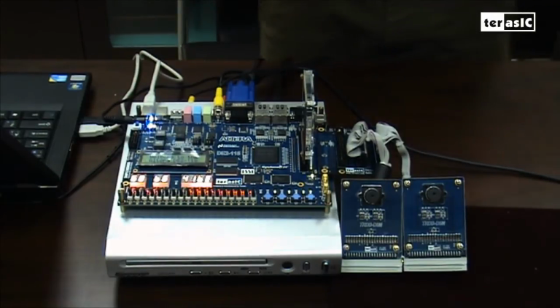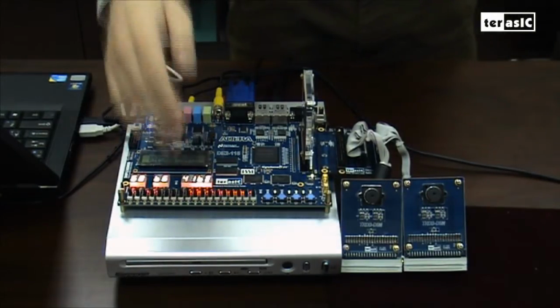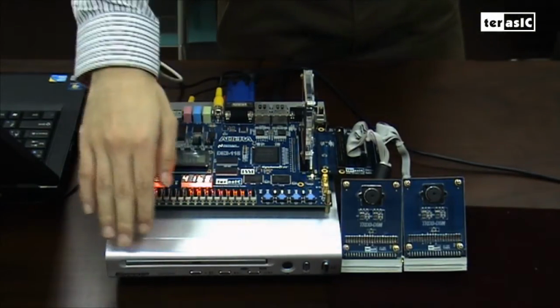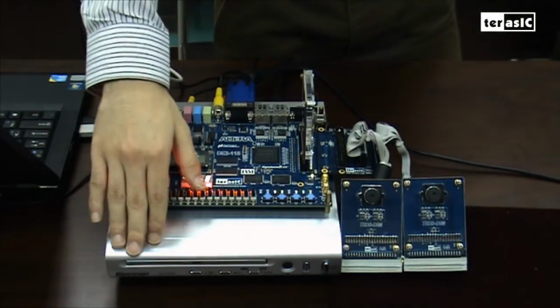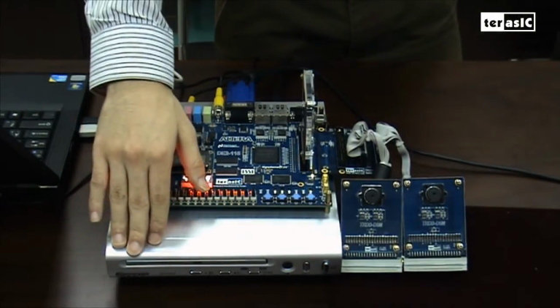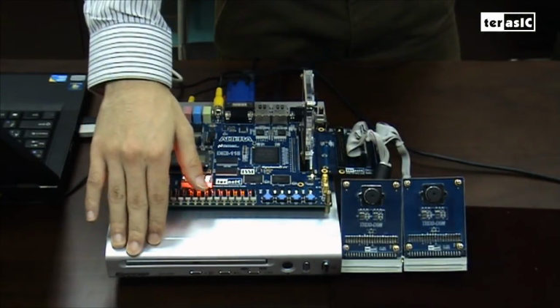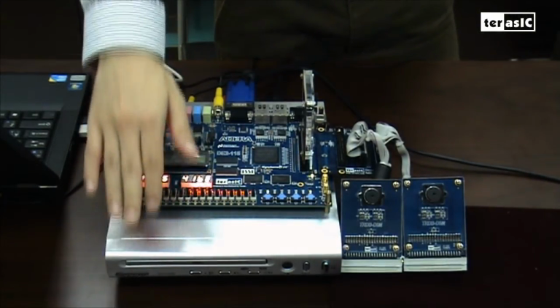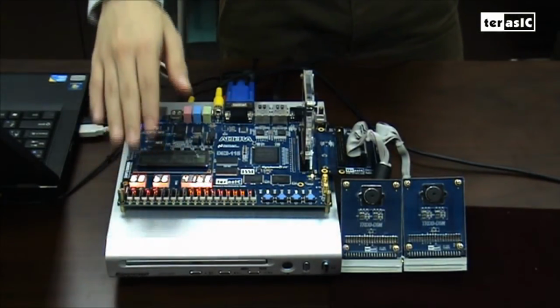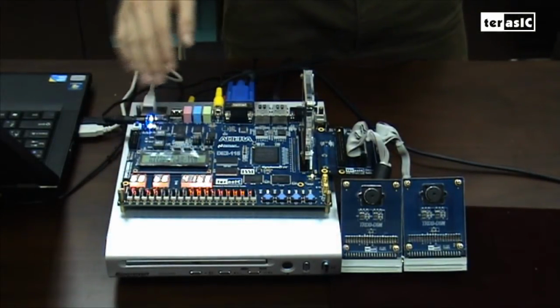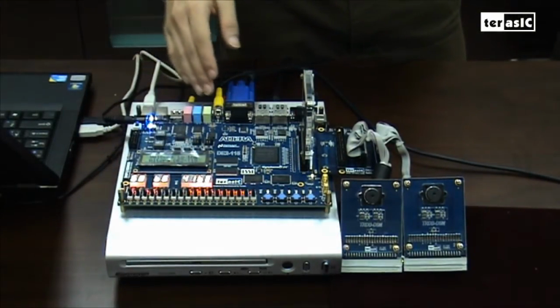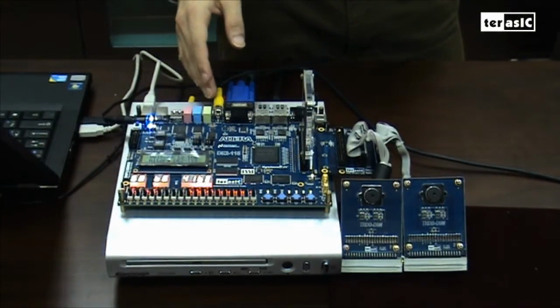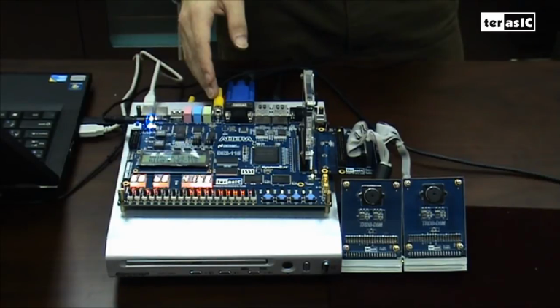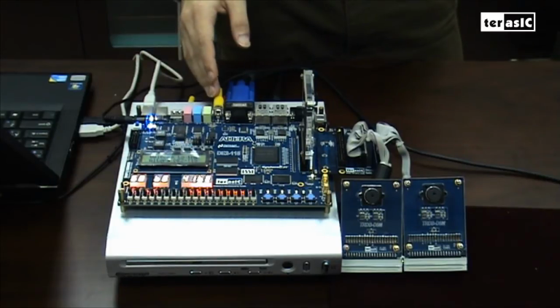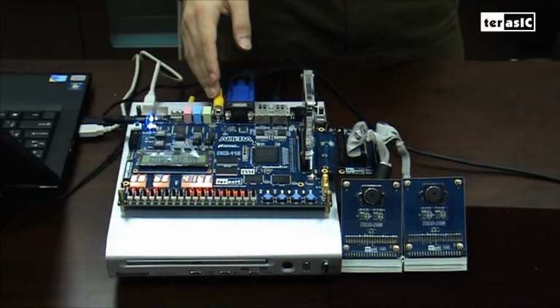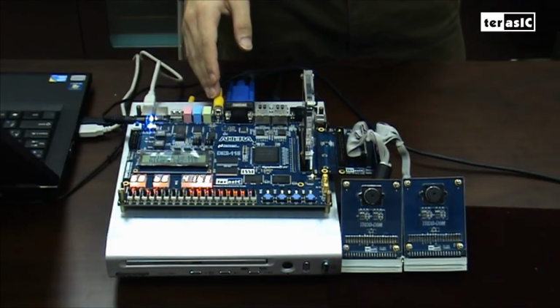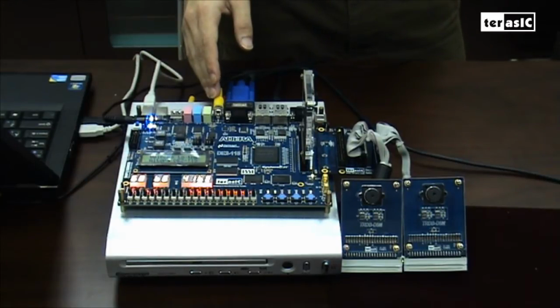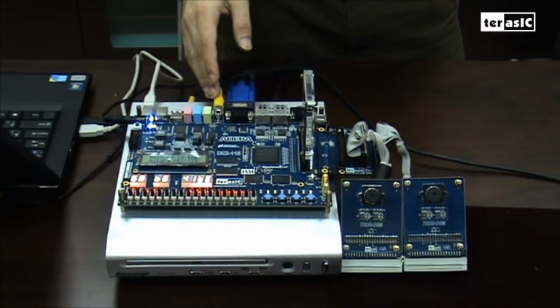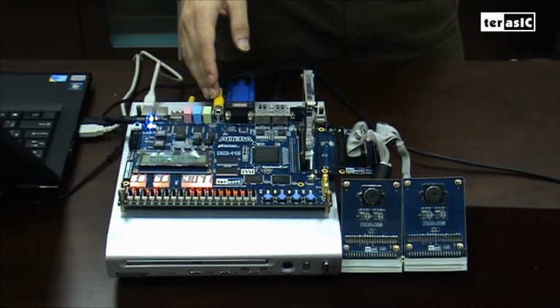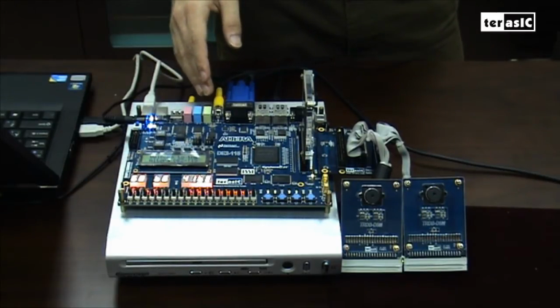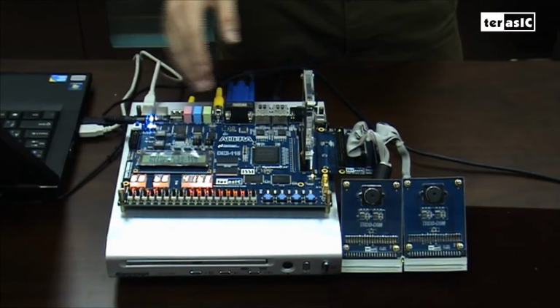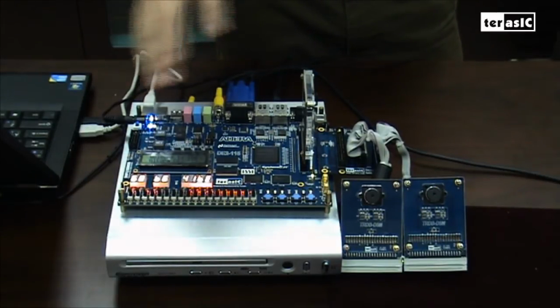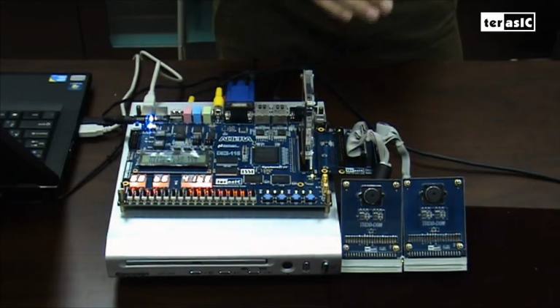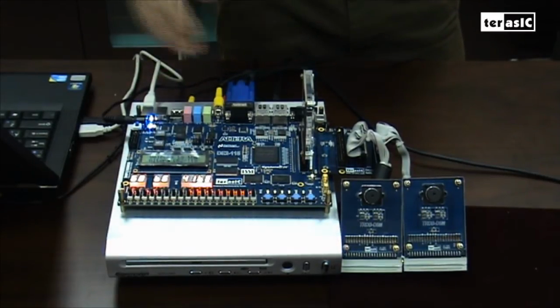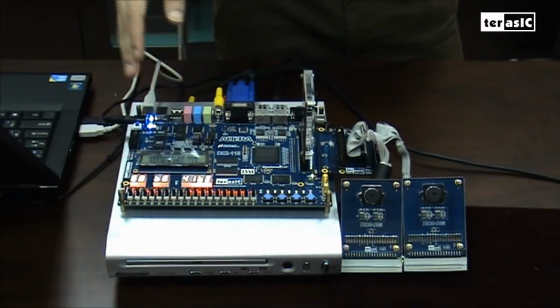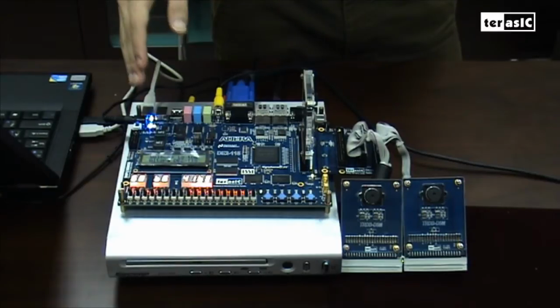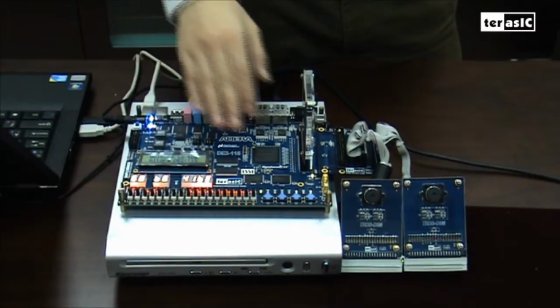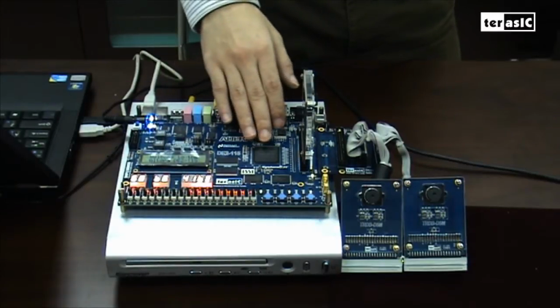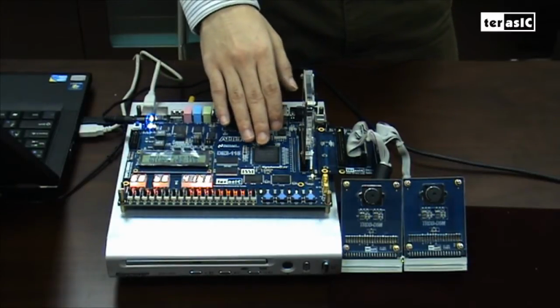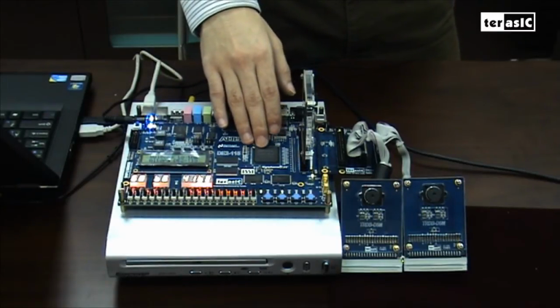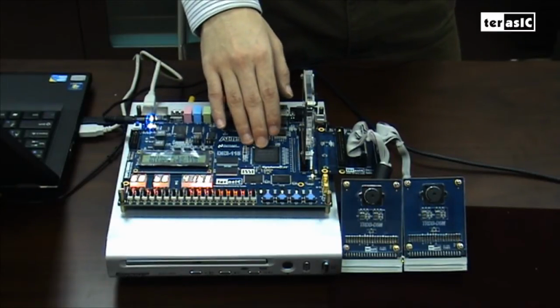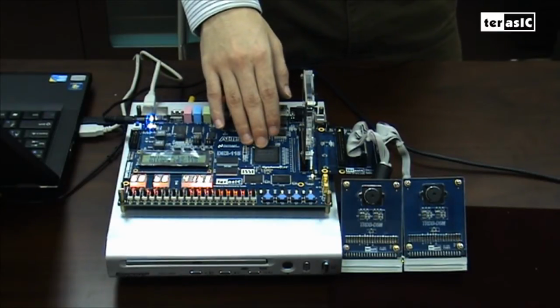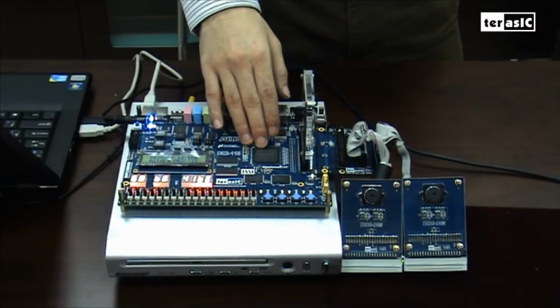Third, we have our DVD player, which inputs information through our video in. And lastly, our DE2-115 board, which is powered by an Altera Cyclone 4 FPGA.